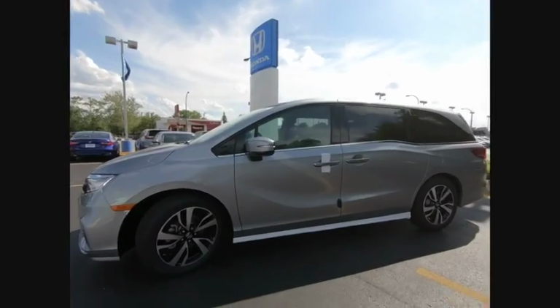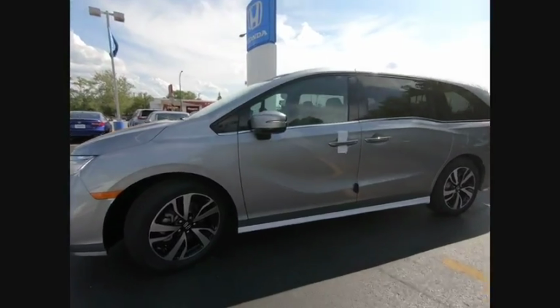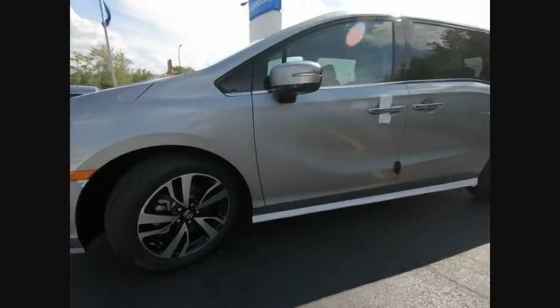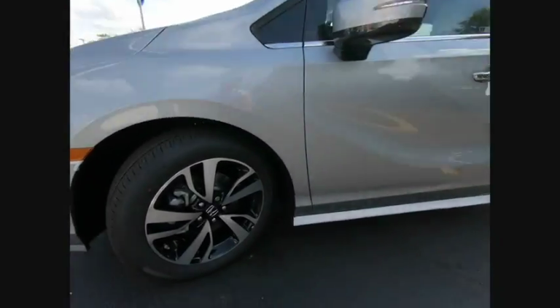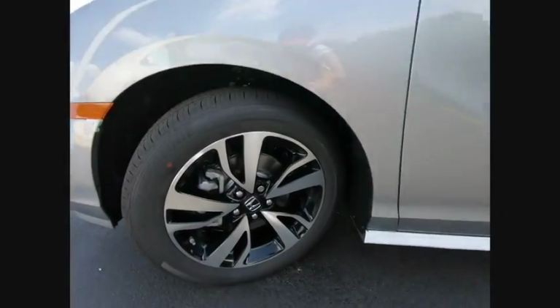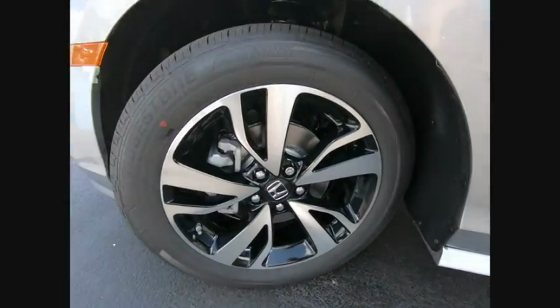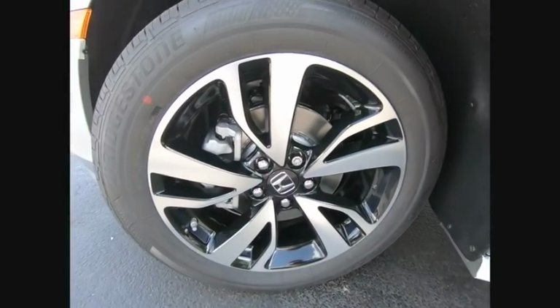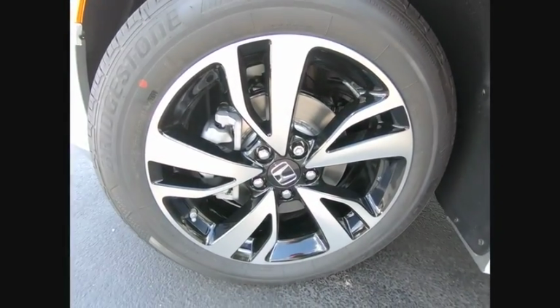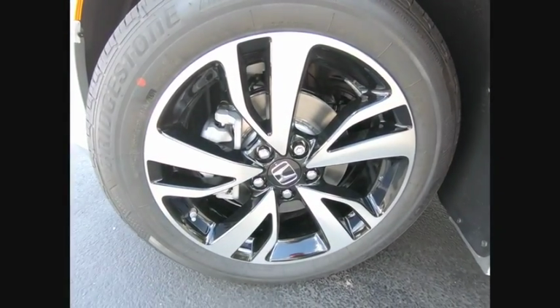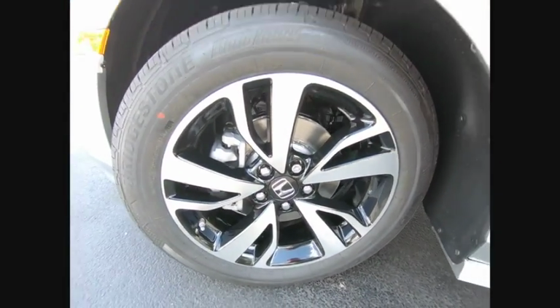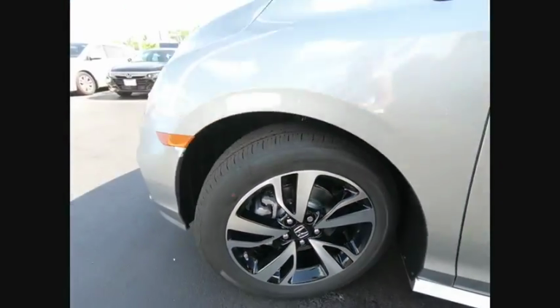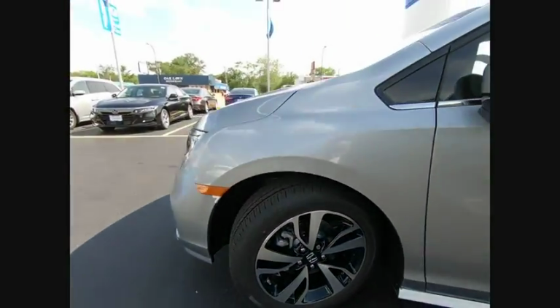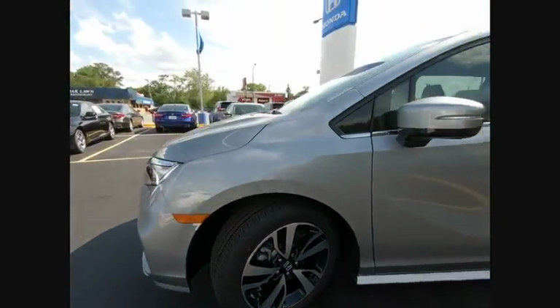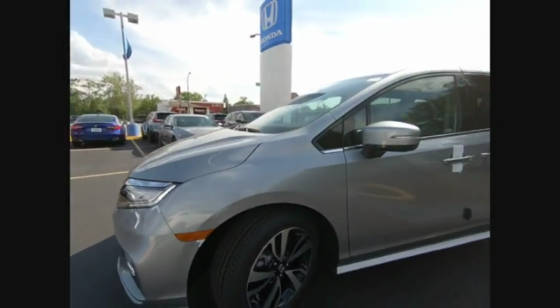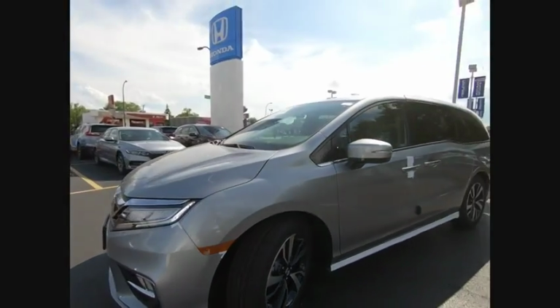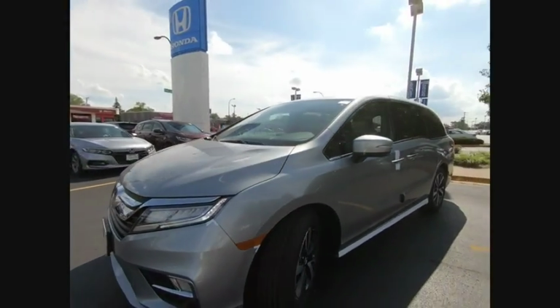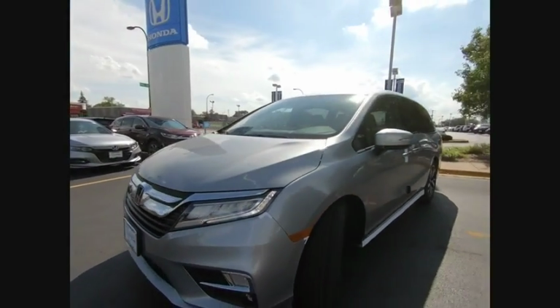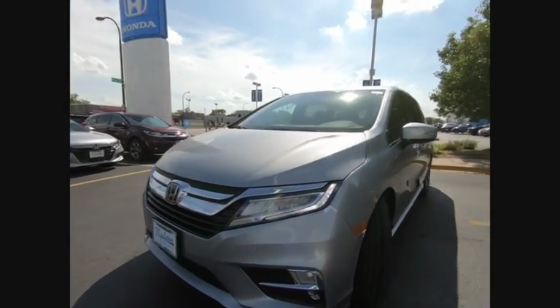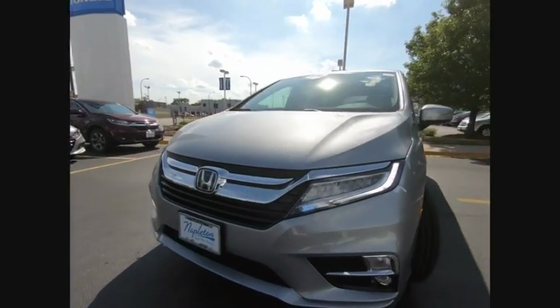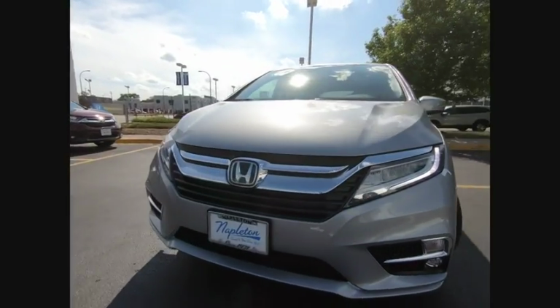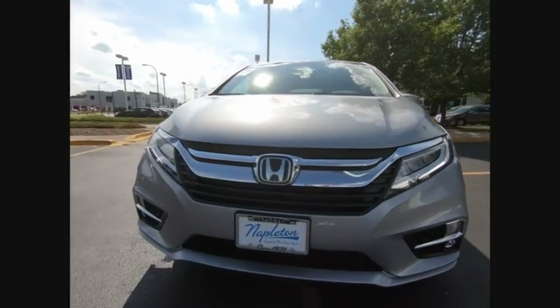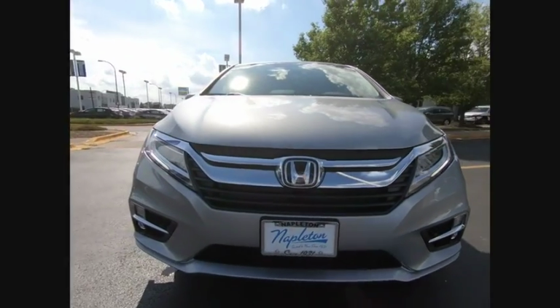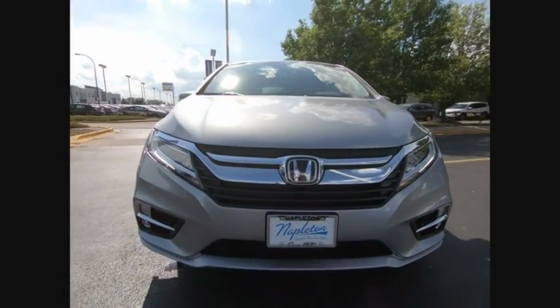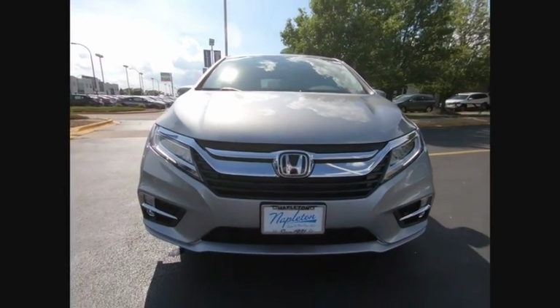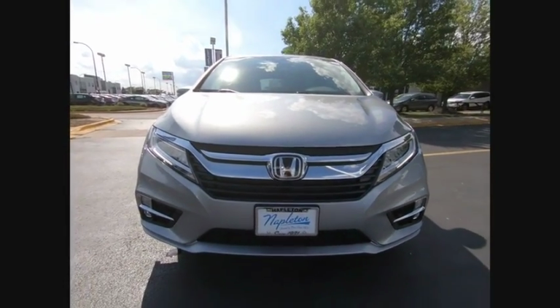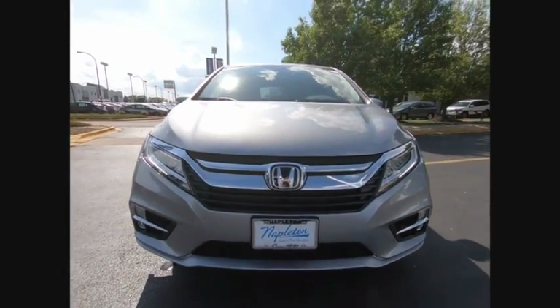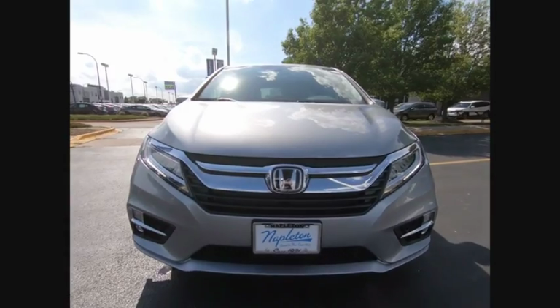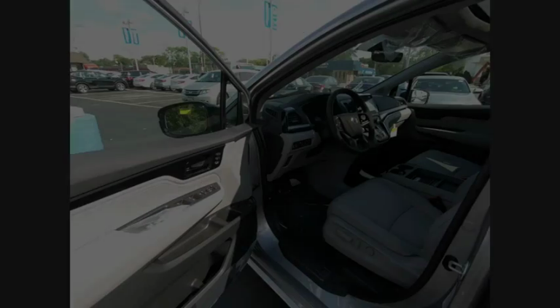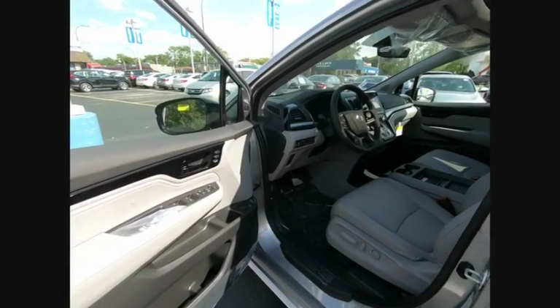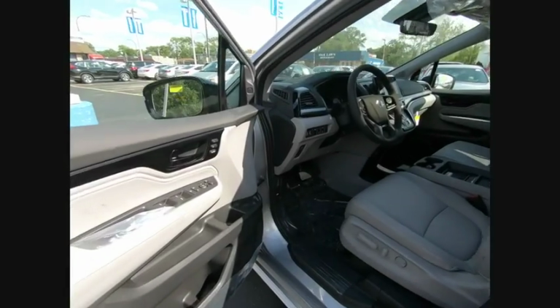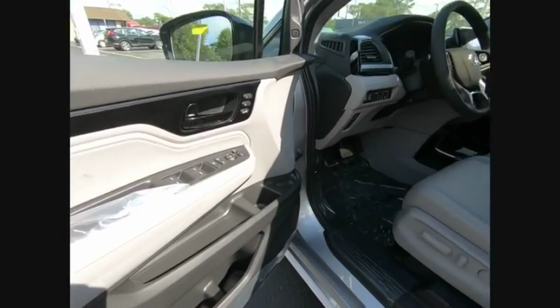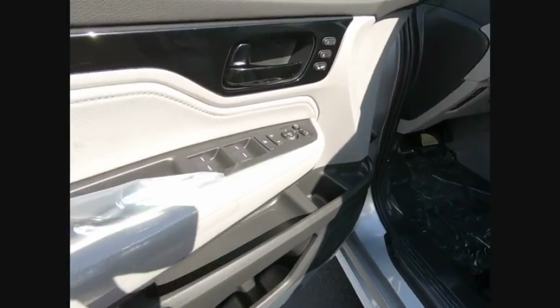Here are some of this vehicle's great options: power lift gate, power passenger seat, traction control, dual airbags, air conditioning, leather wrapped steering wheel, alloy wheels, power steering, four wheel disc brakes, and electronic stability control.